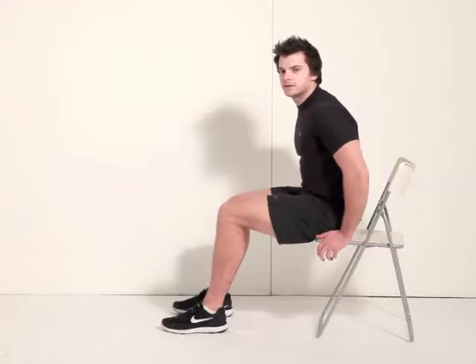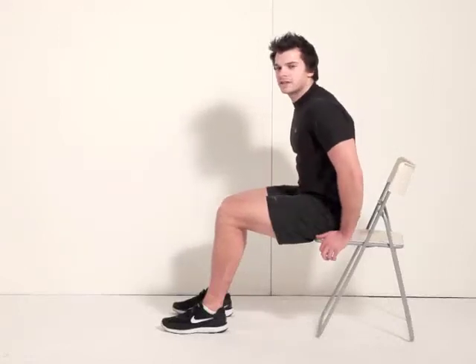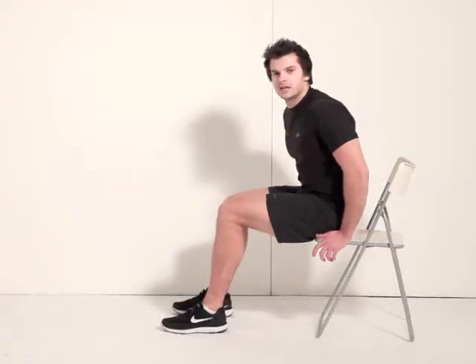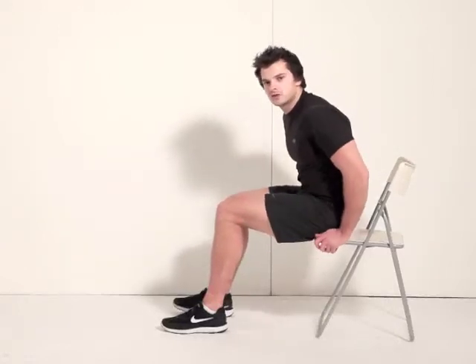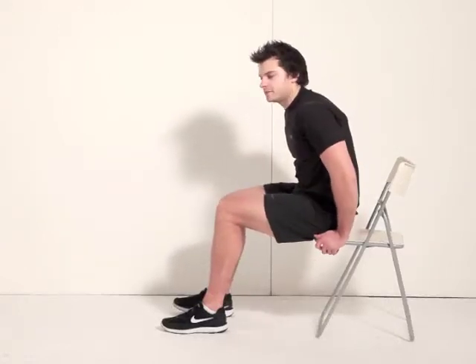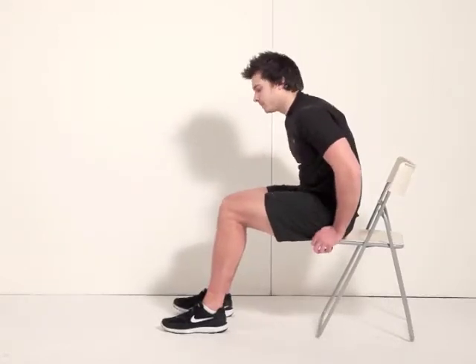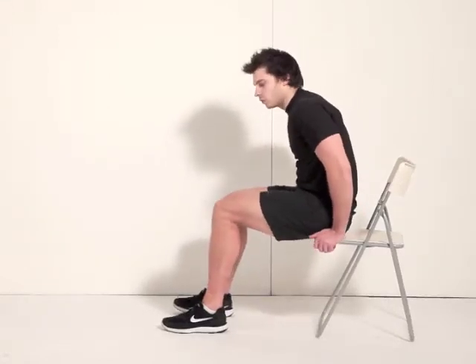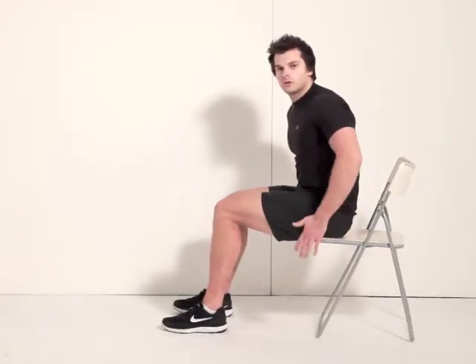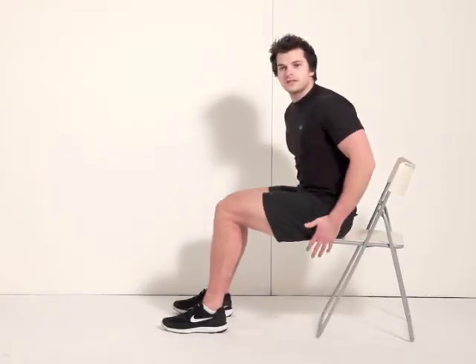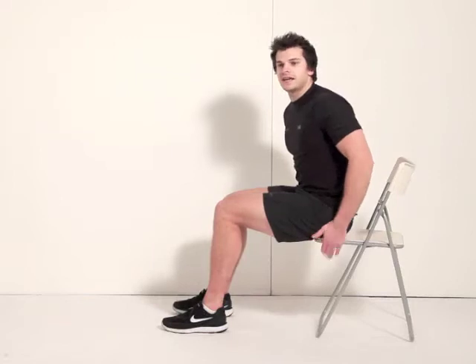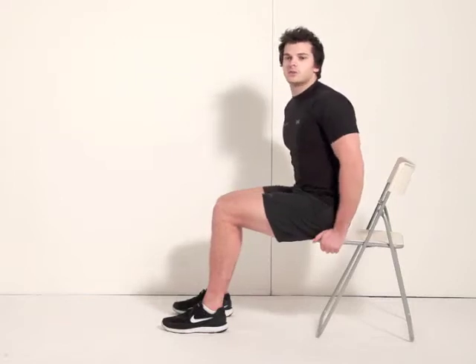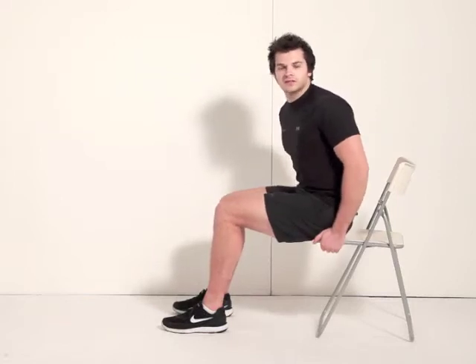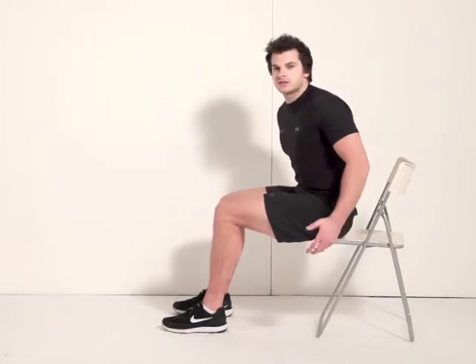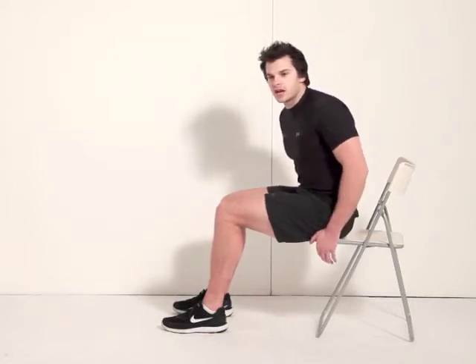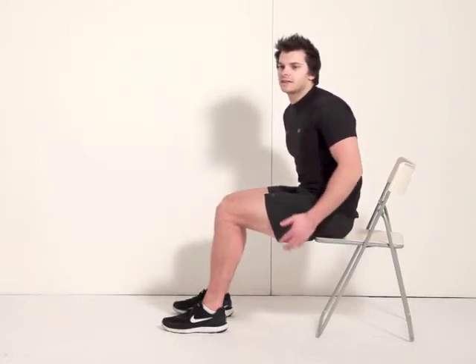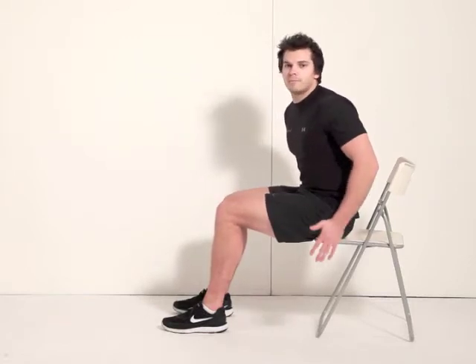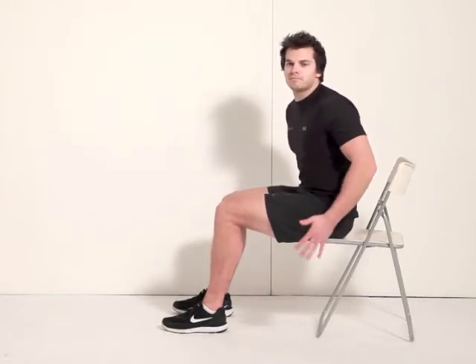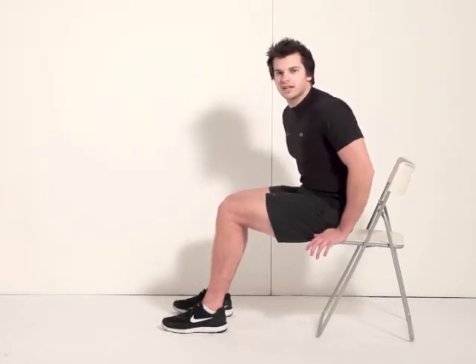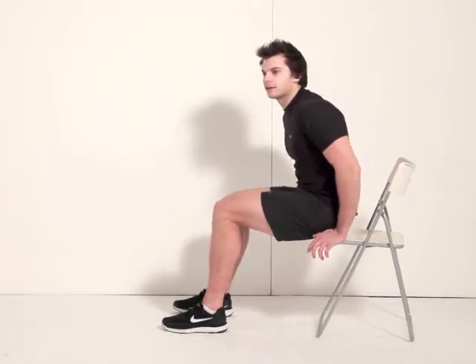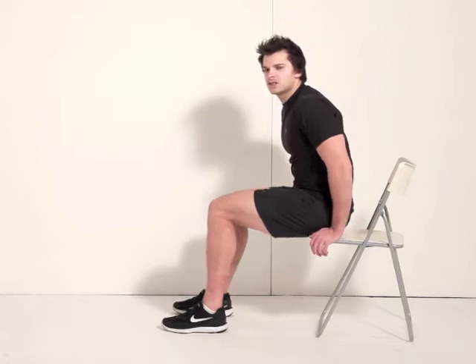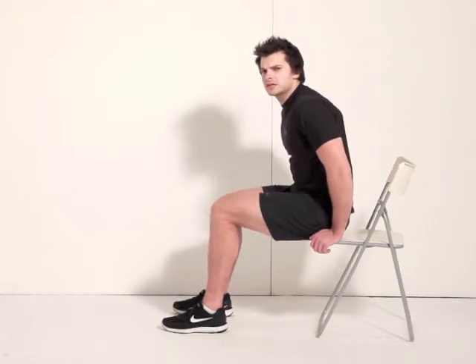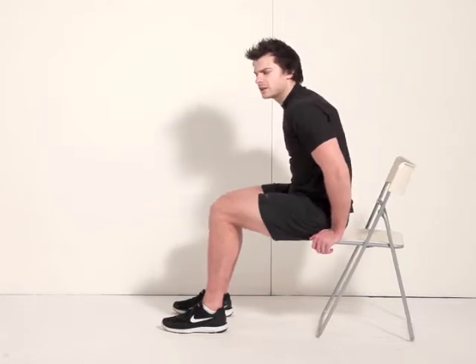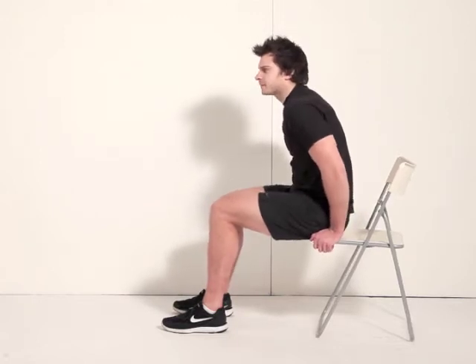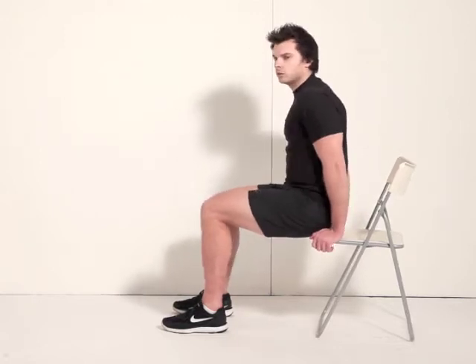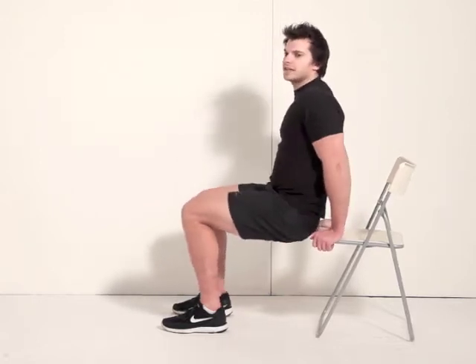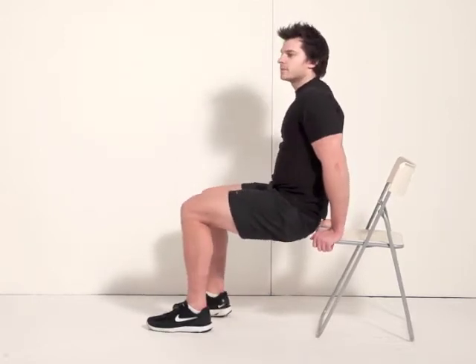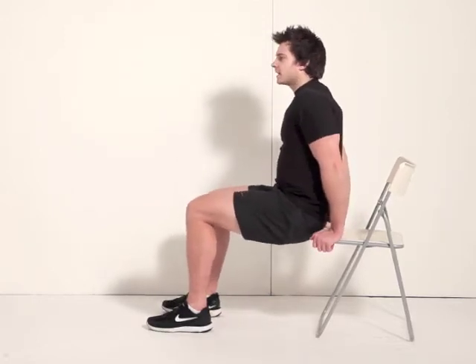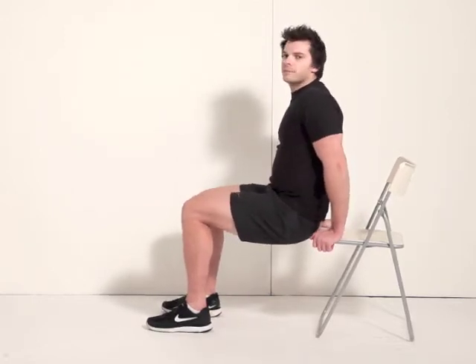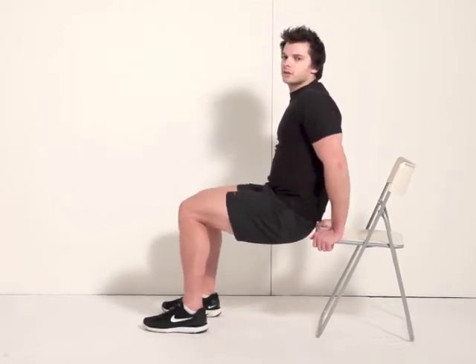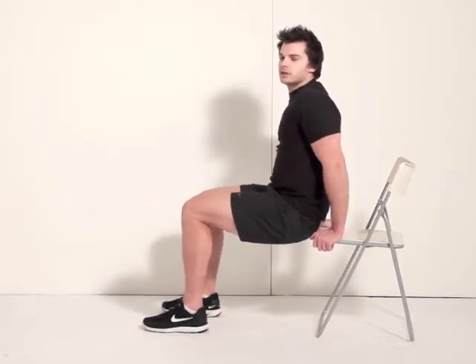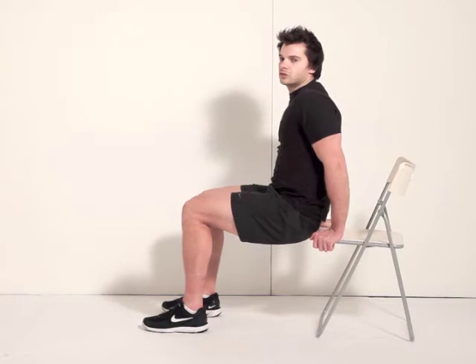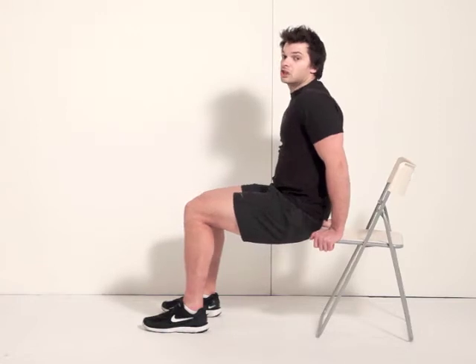Here's exercise number eight: tricep dips. What to do is take any household object, such as a chair, a table, a bed, a bench — anything. Just make sure it's nice and sturdy. Hold on to the edge of it, keep your bum nice and close to the bench or to the chair.